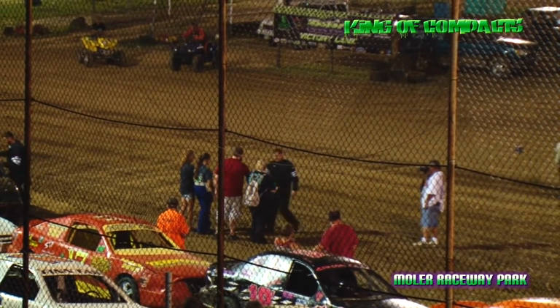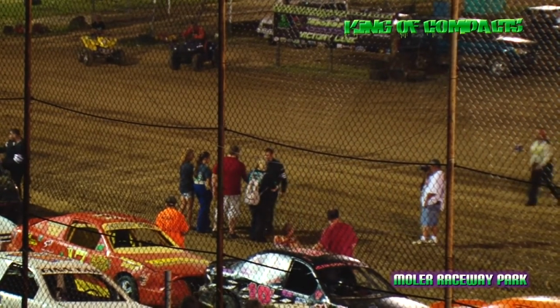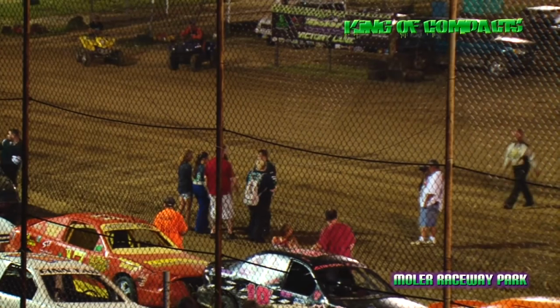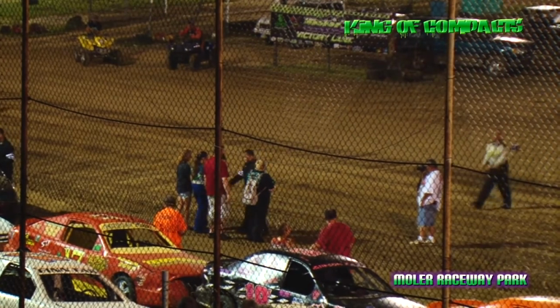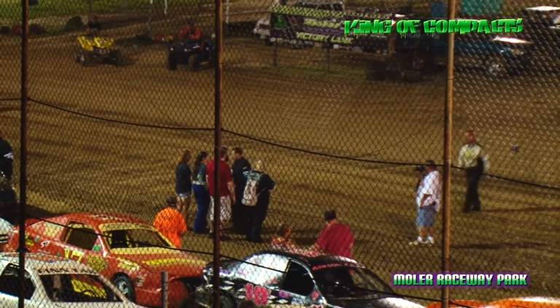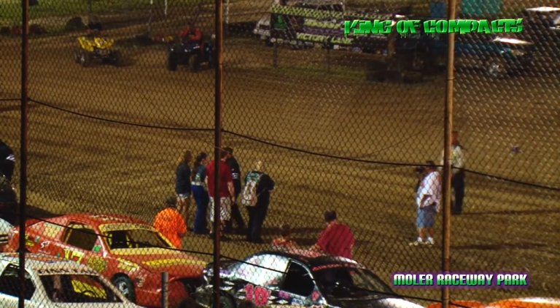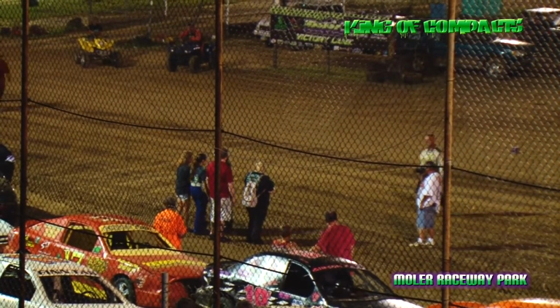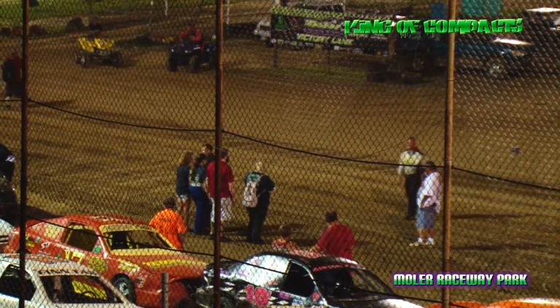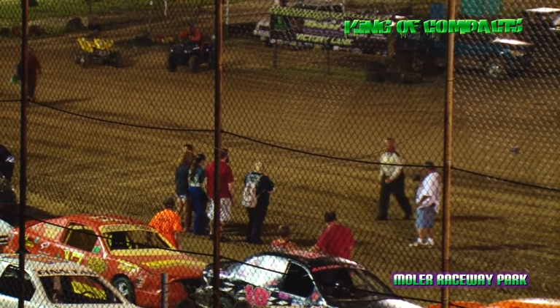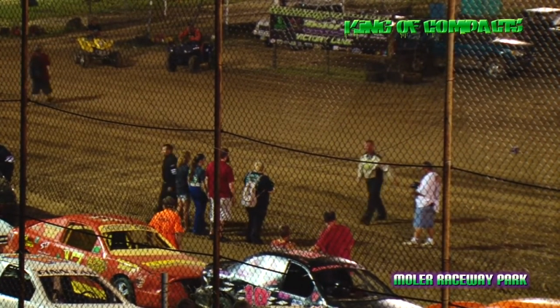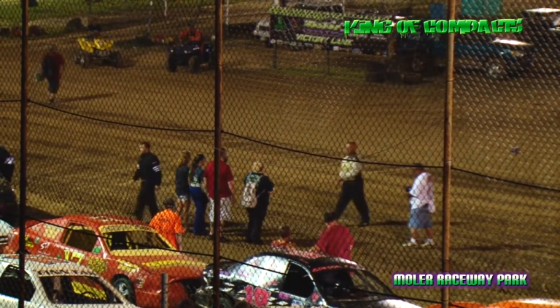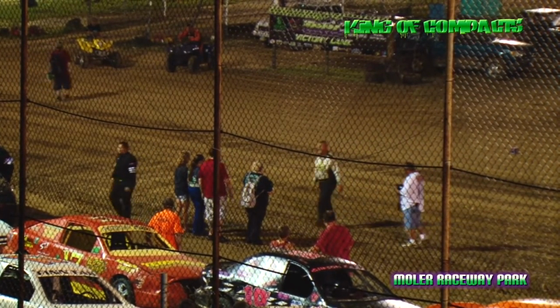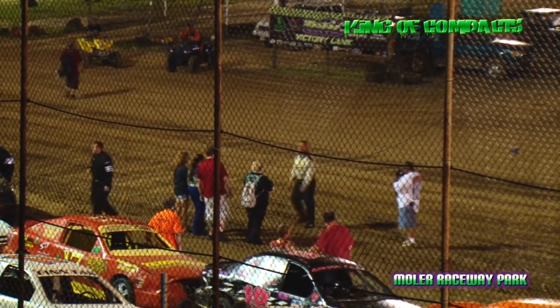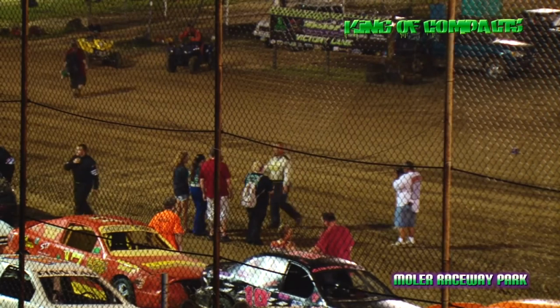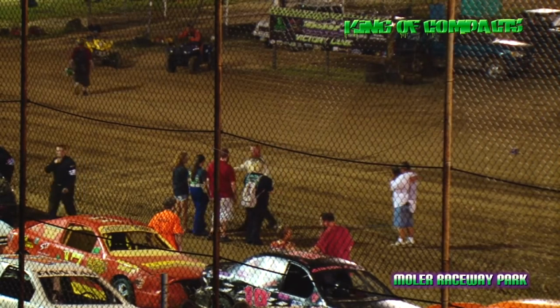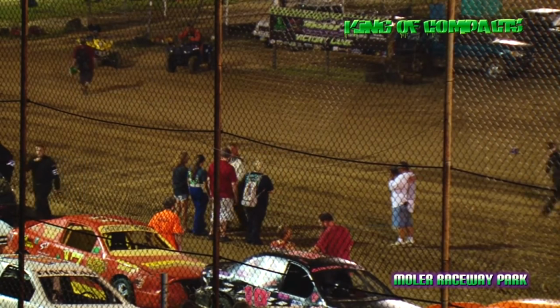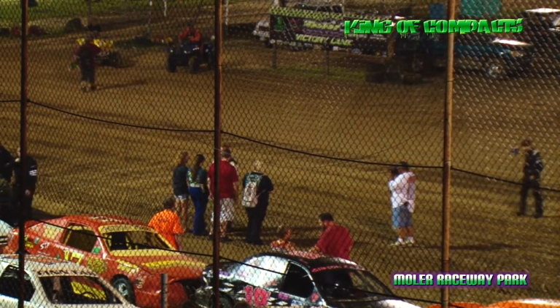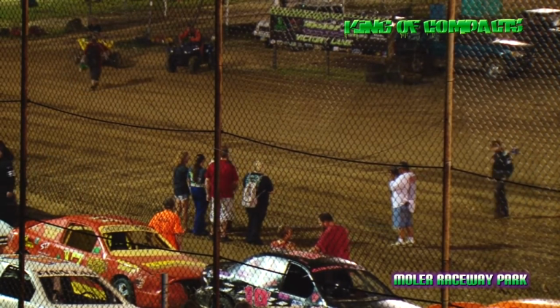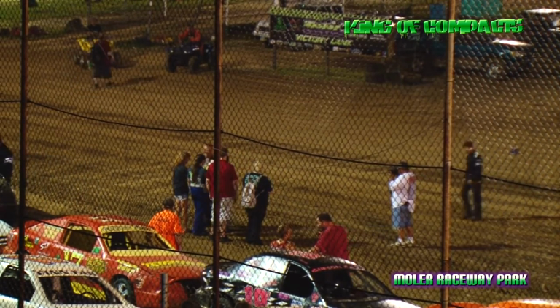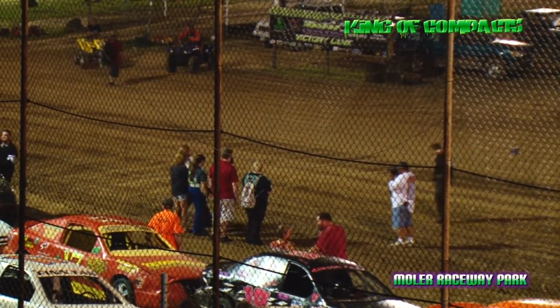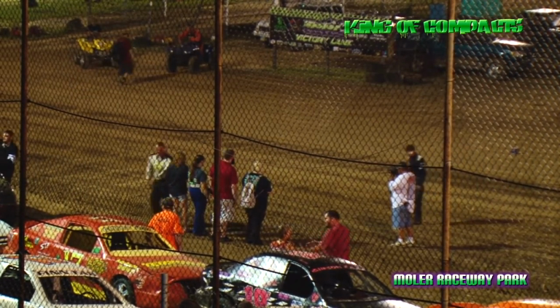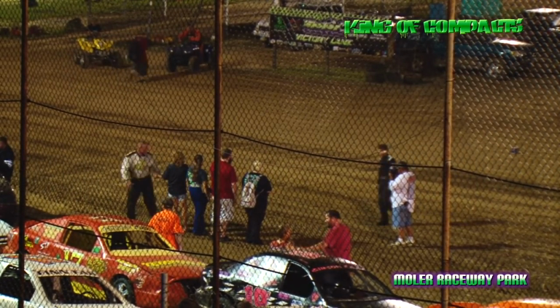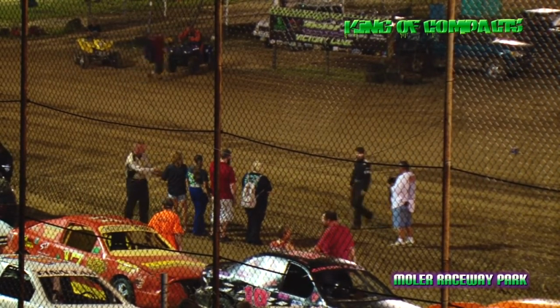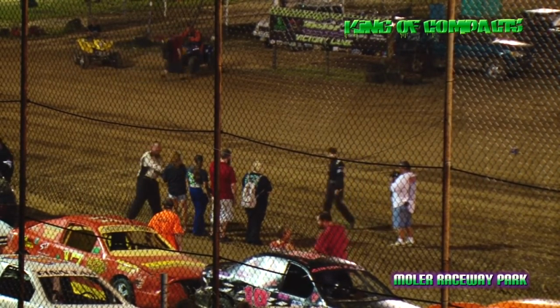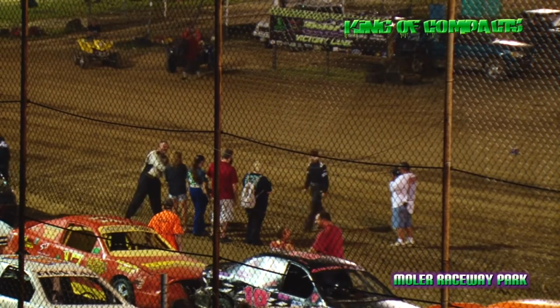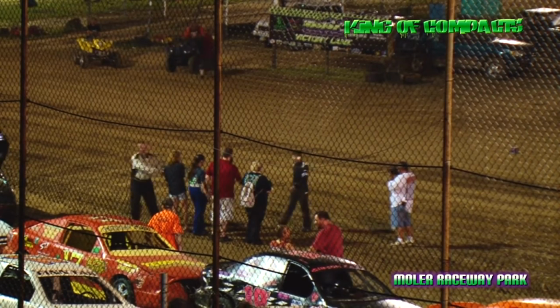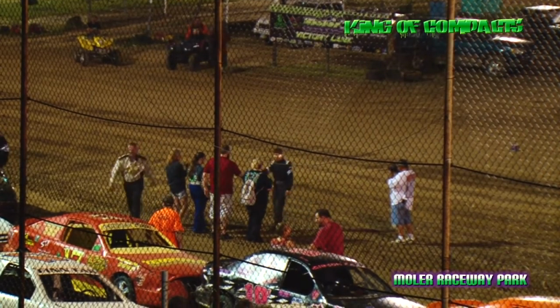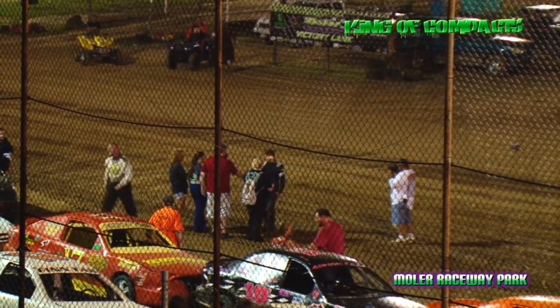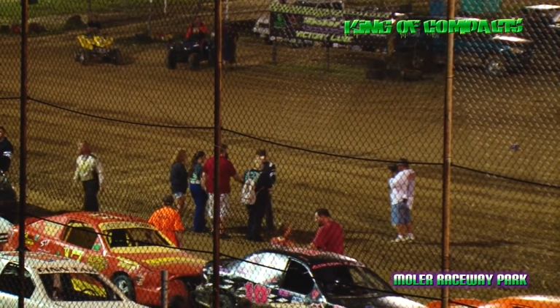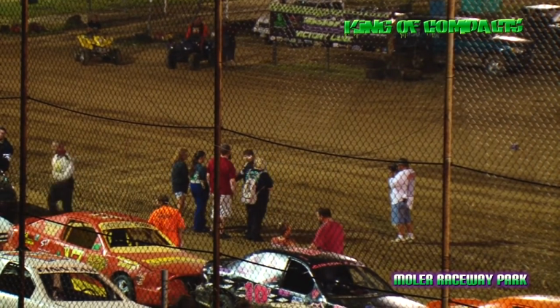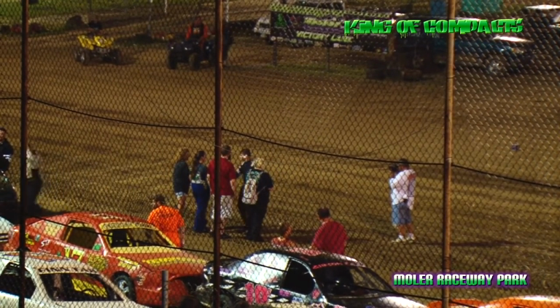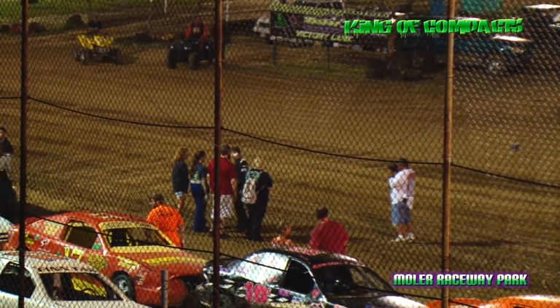Row number 6 on the outside — he's been fast here all season long — out of Richmond, Indiana, driving the 3D, it's going to be Dalton Smith. And on the inside of row number 6 from Richmond, Indiana, driving the O3D of David Smith.